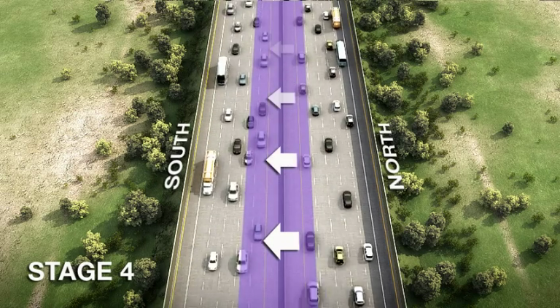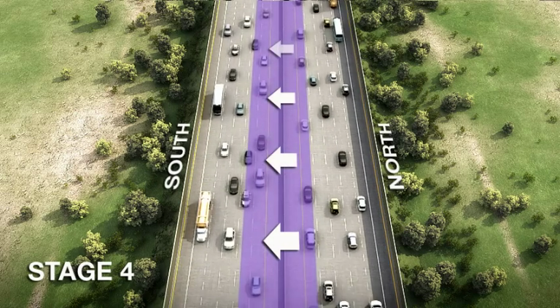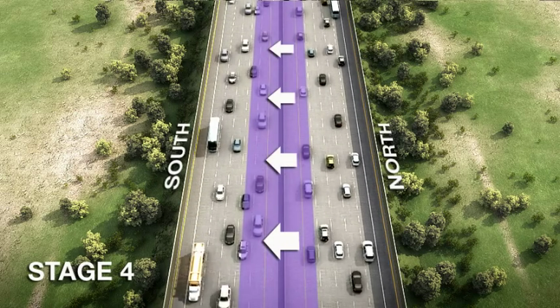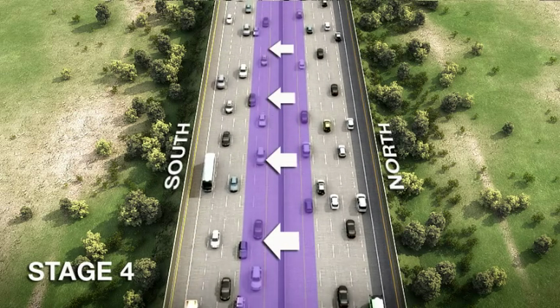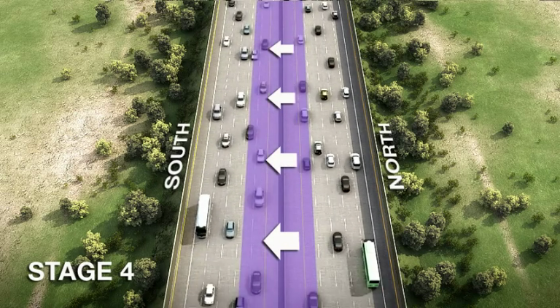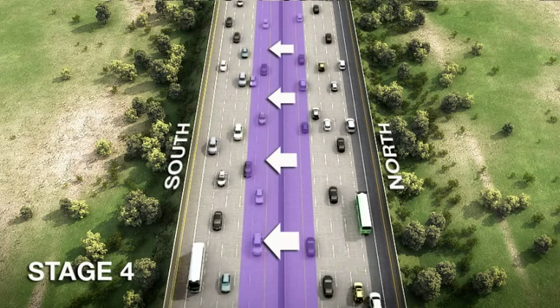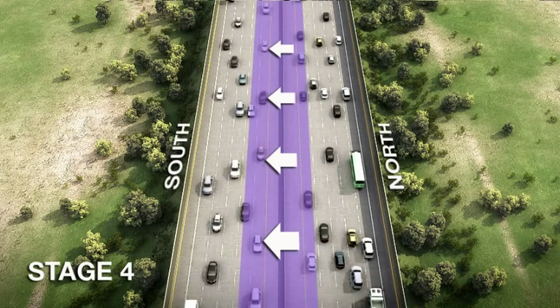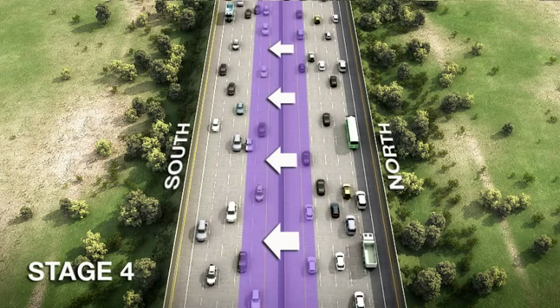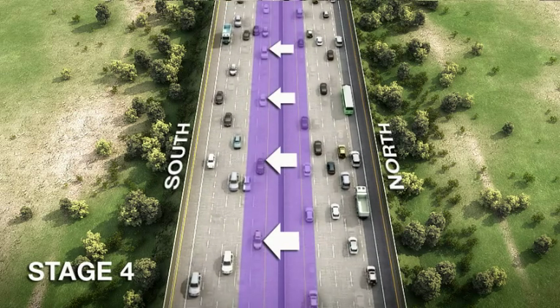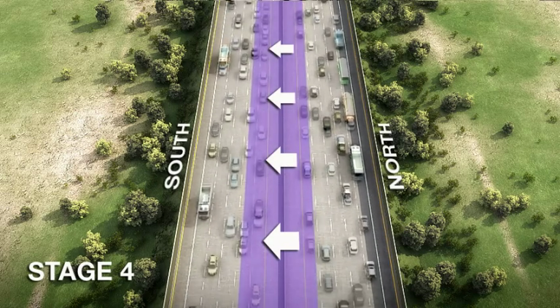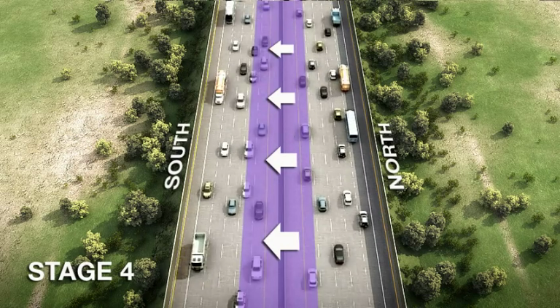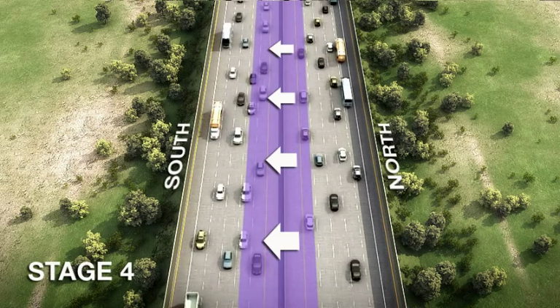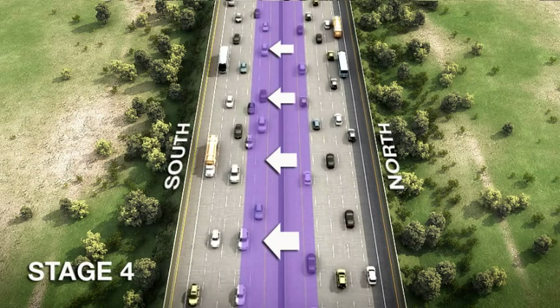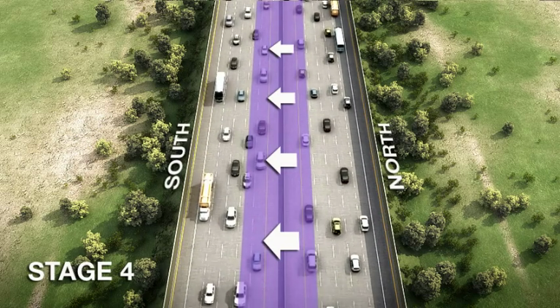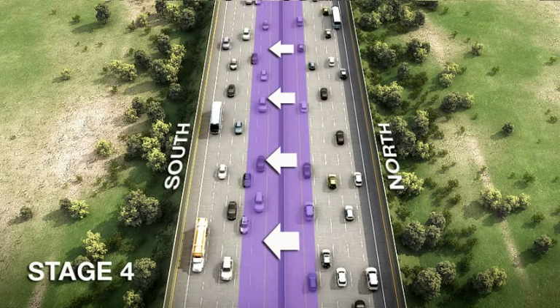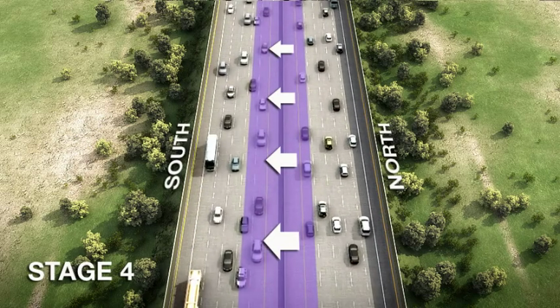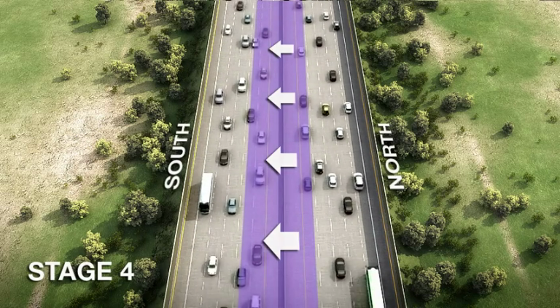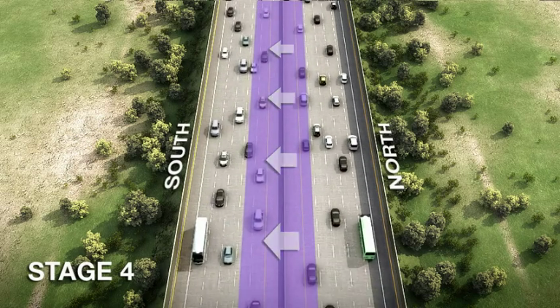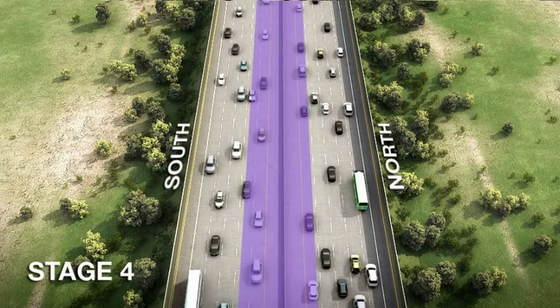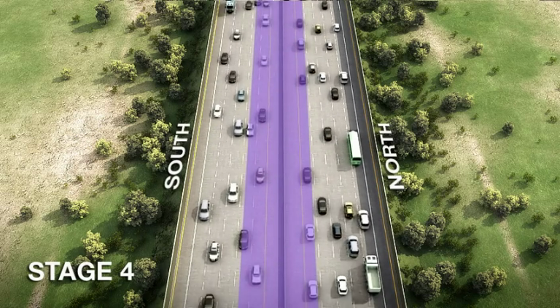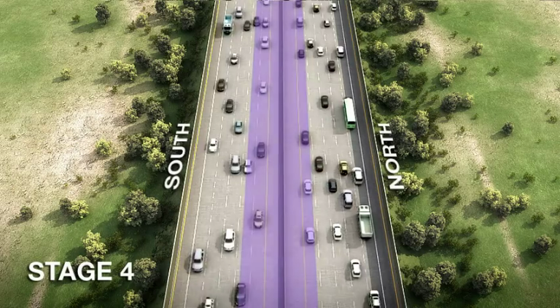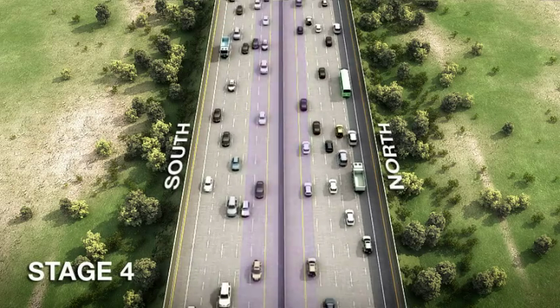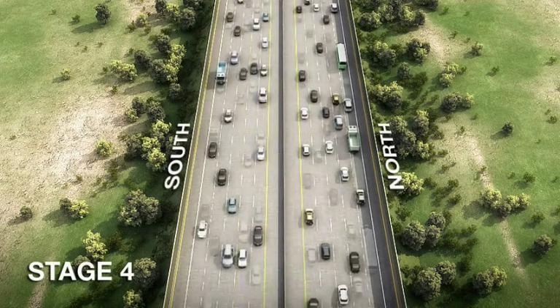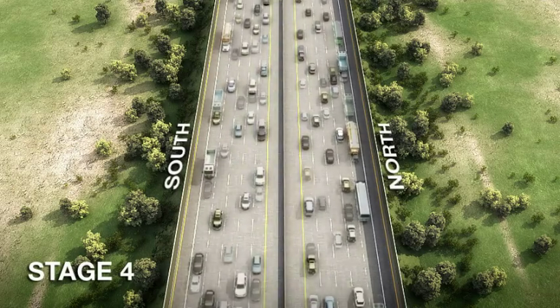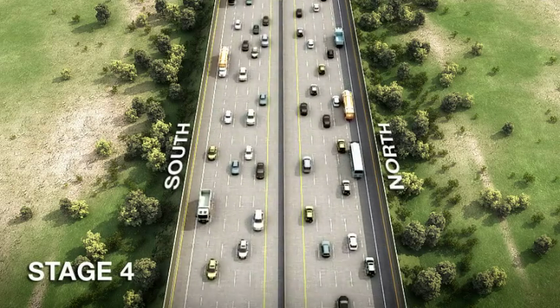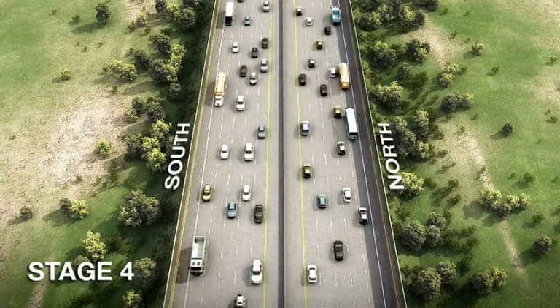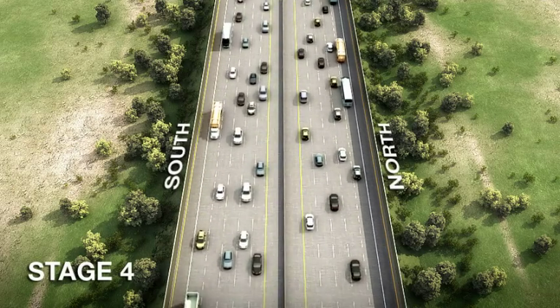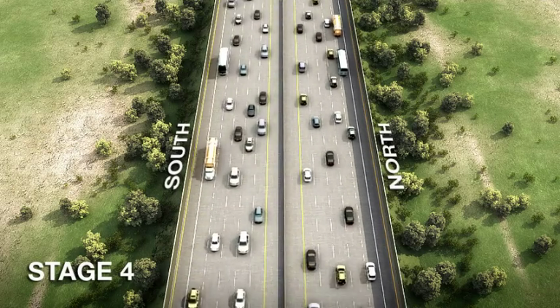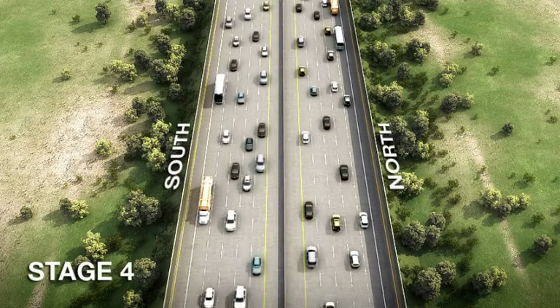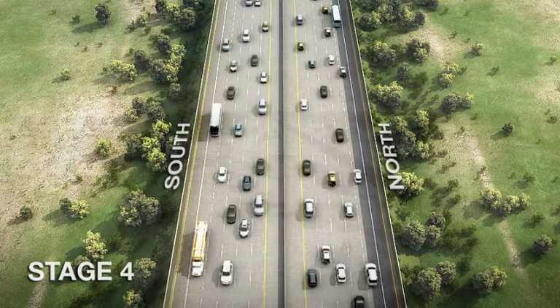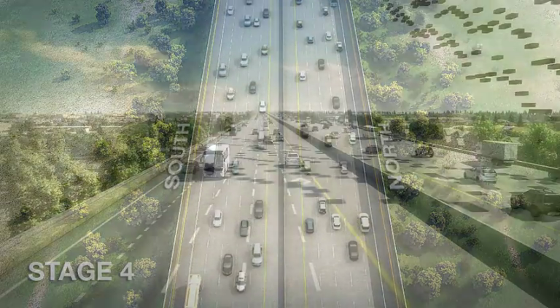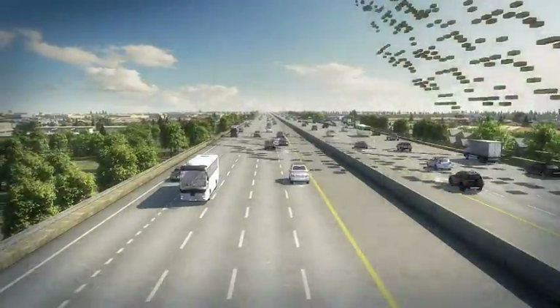During Stage 4, southbound traffic is now shifted to the newly constructed southbound lanes. The permanent median barrier separating traffic is constructed and the HOV lane striping is added.